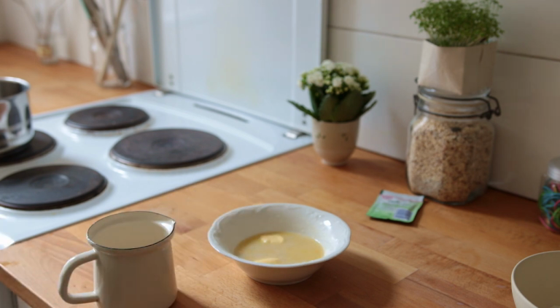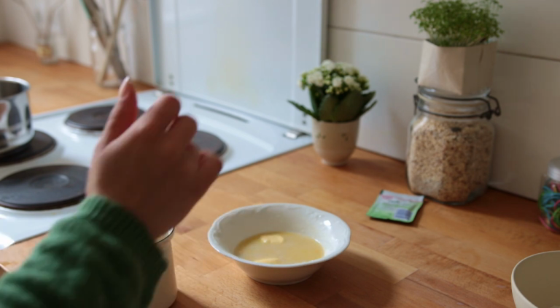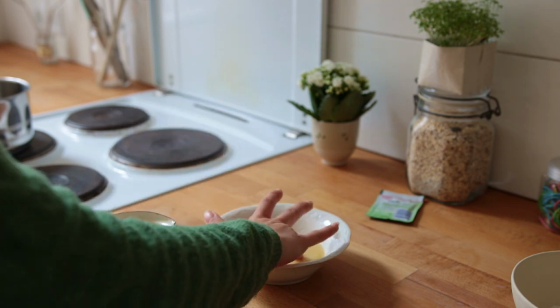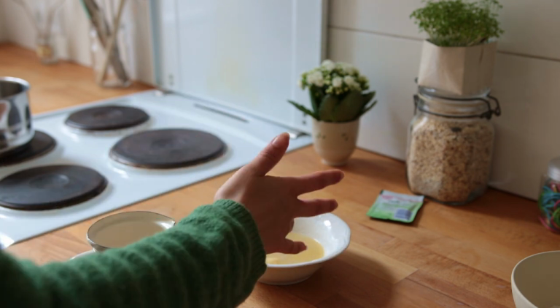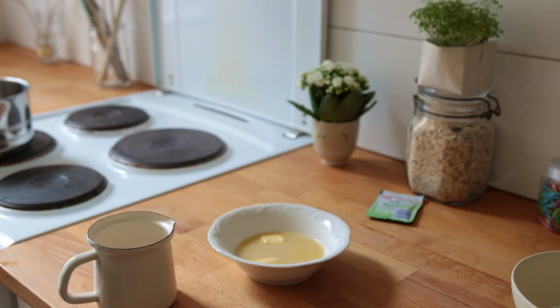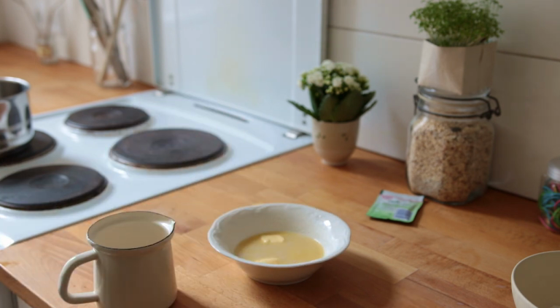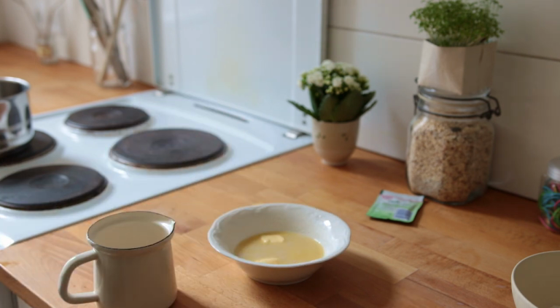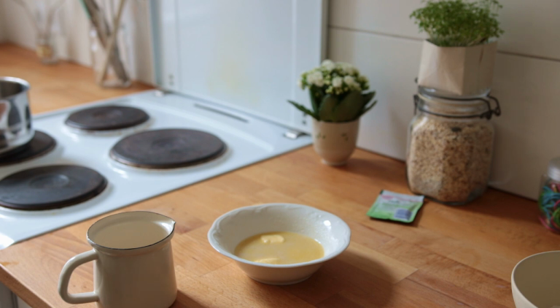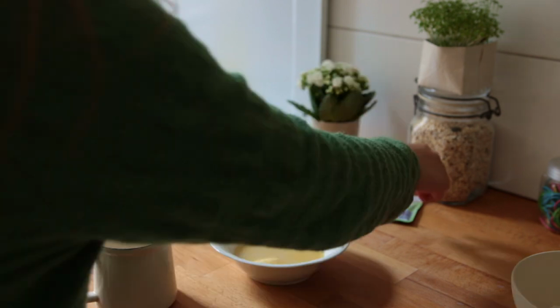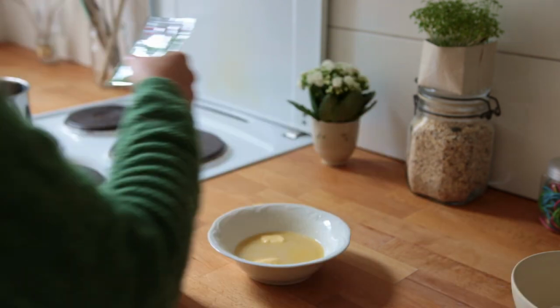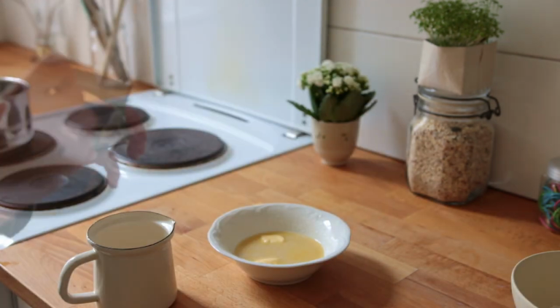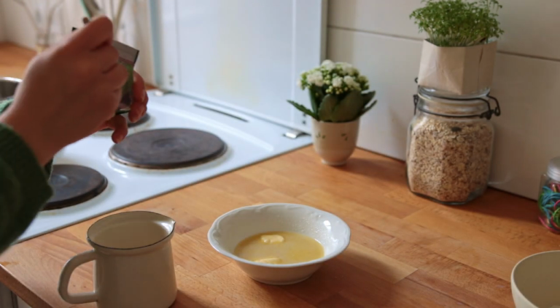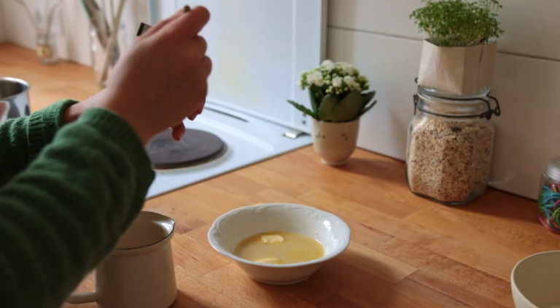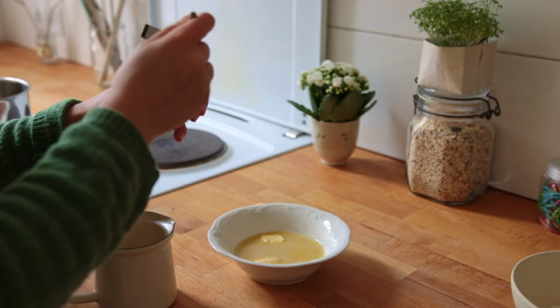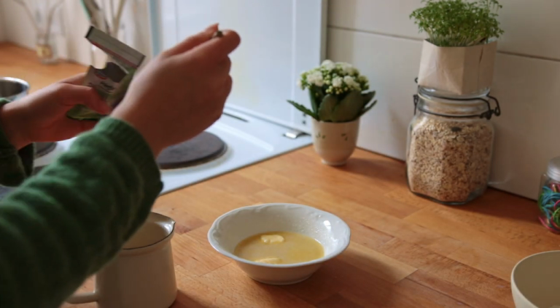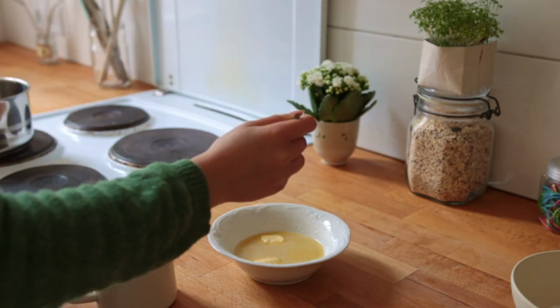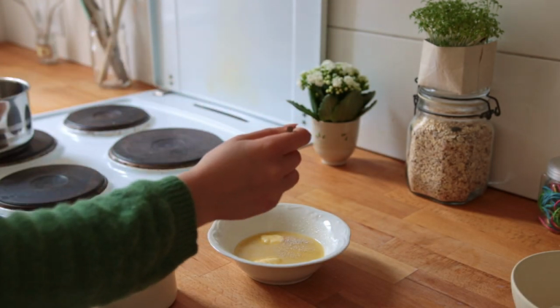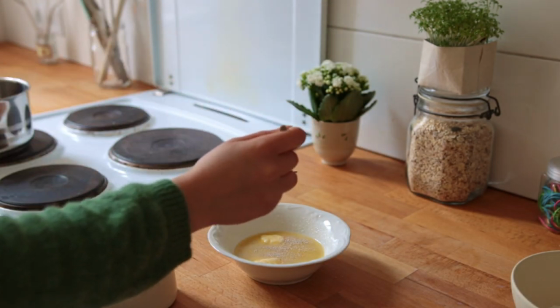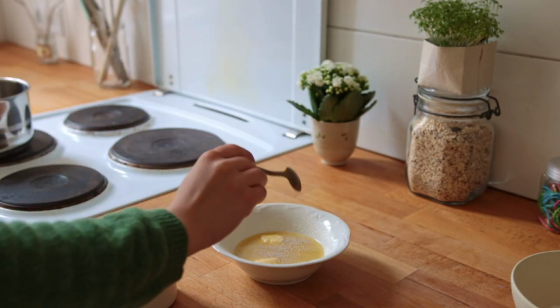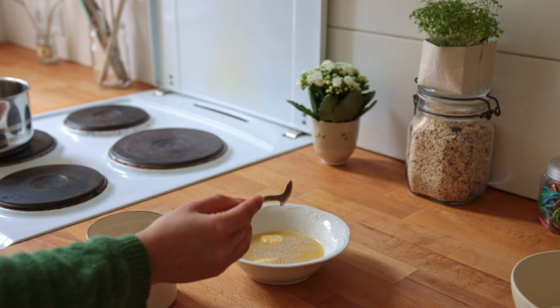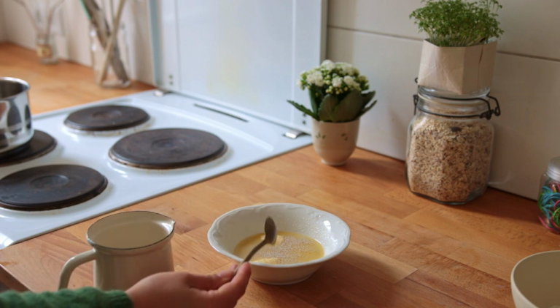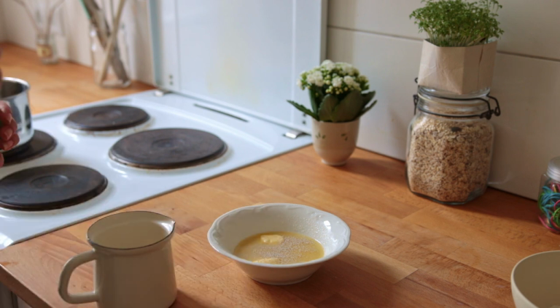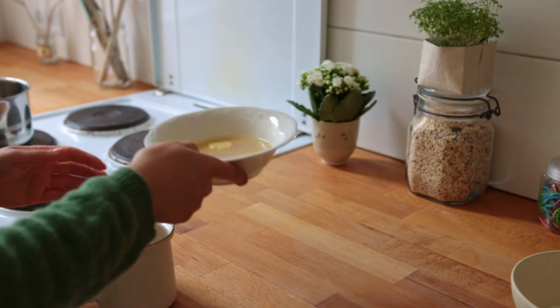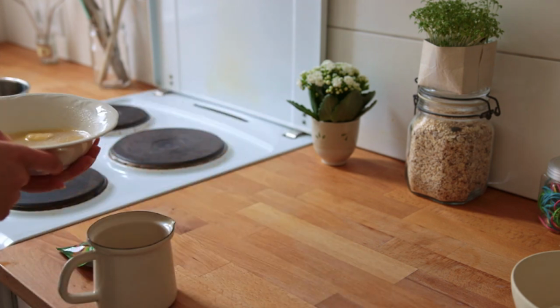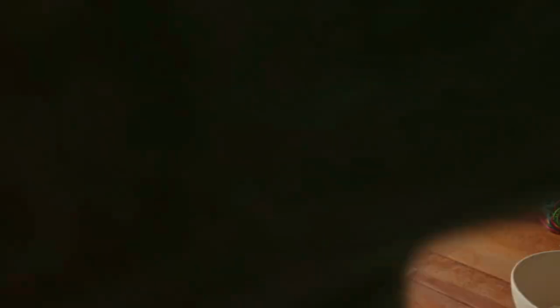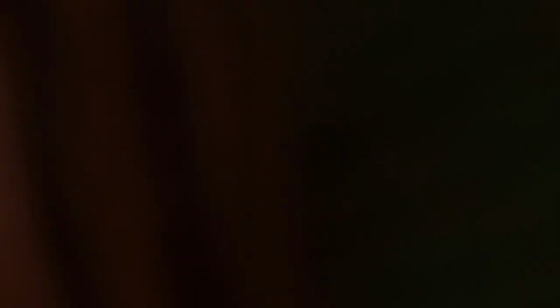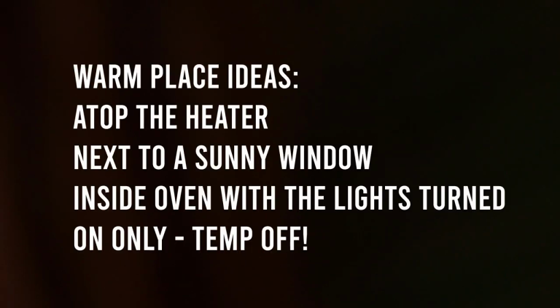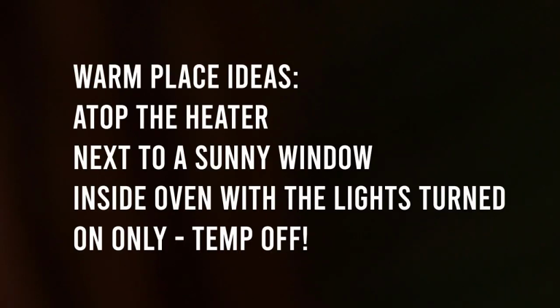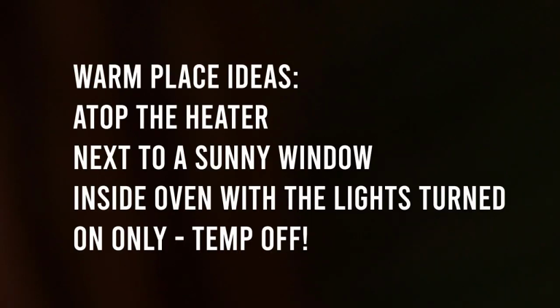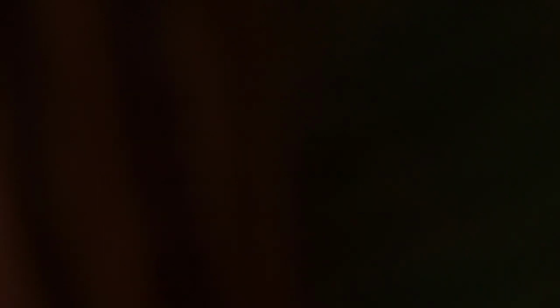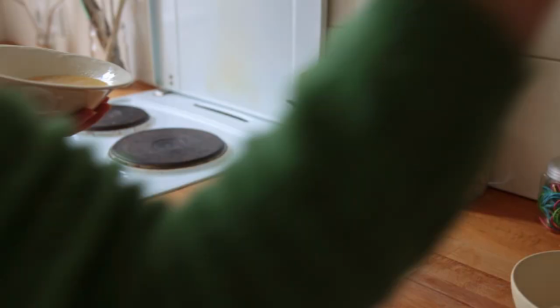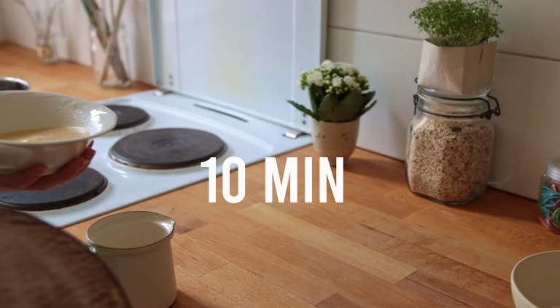Once the milk mixture has cooled down to about 40 to 45 degrees Celsius, sprinkle over the dry active yeast. Place this bowl in a warm place, covered, for about 10 minutes.